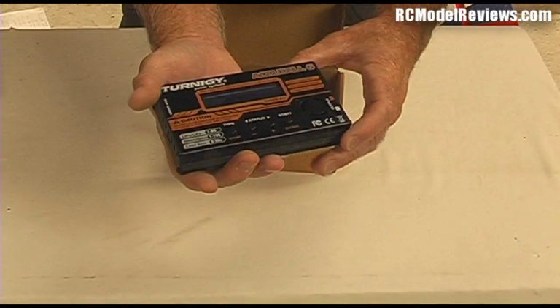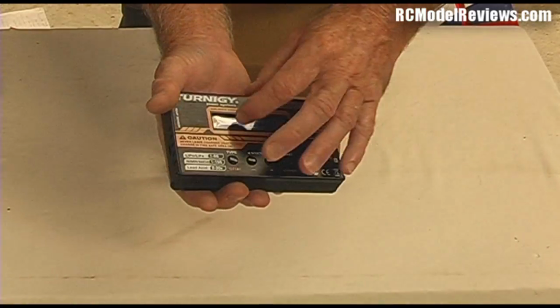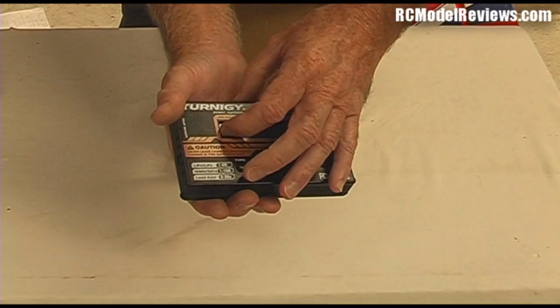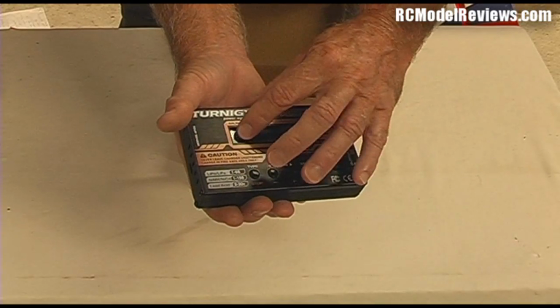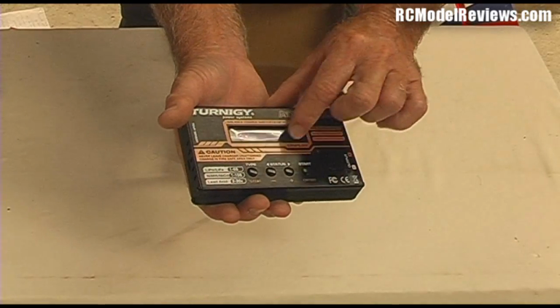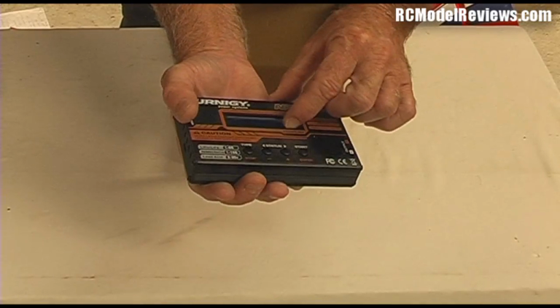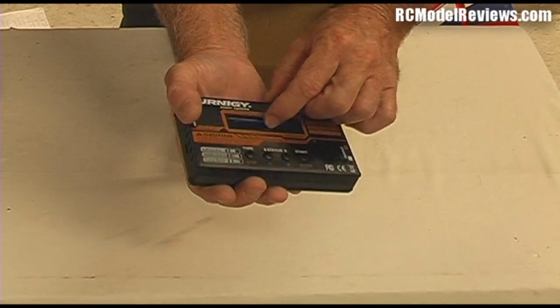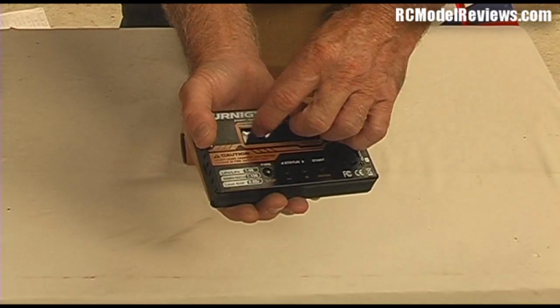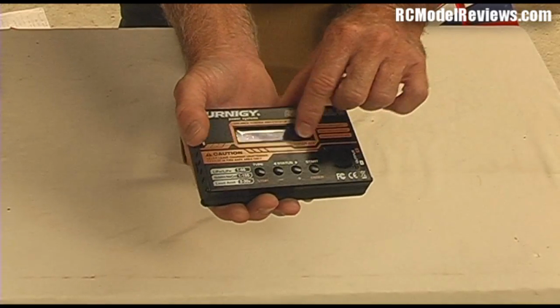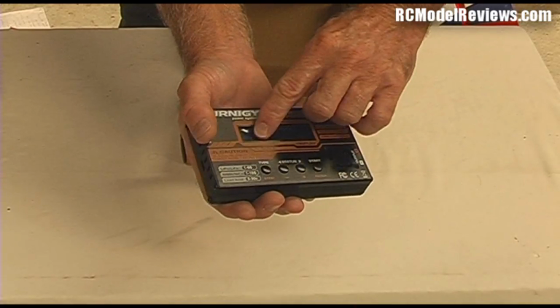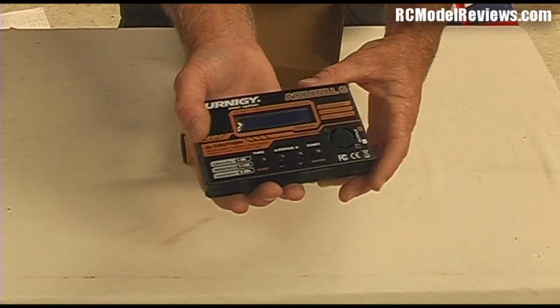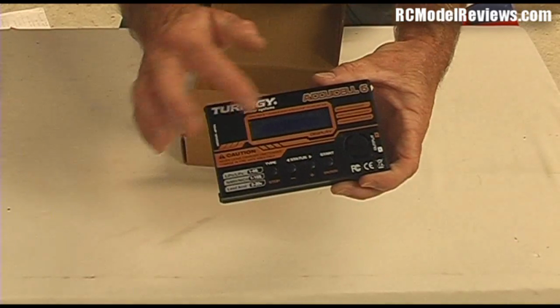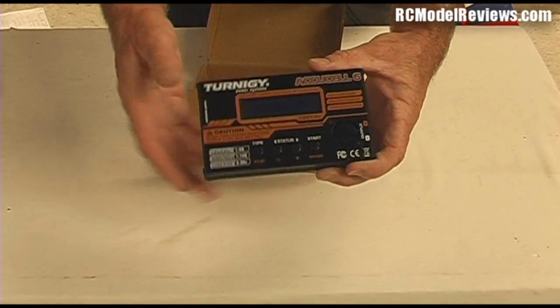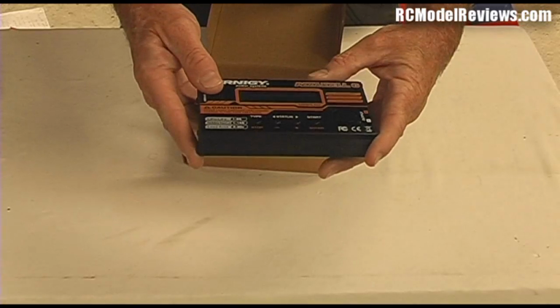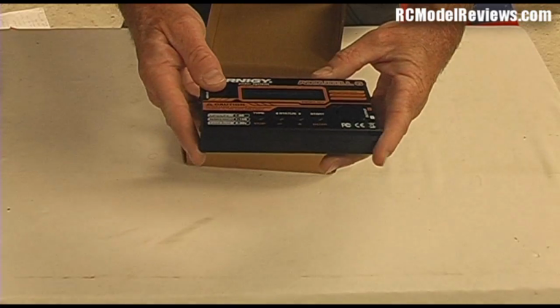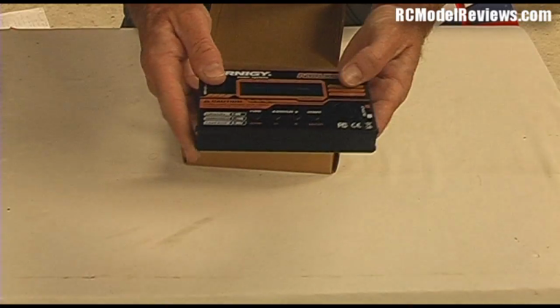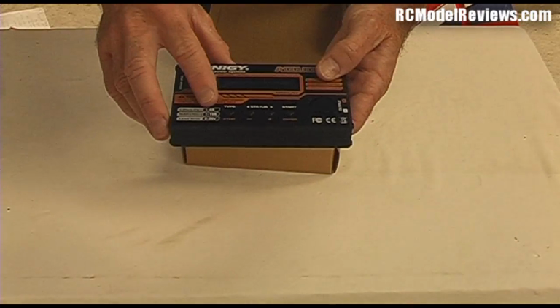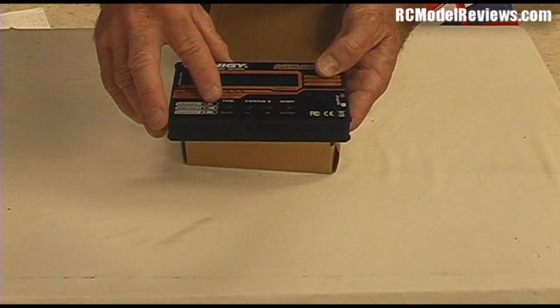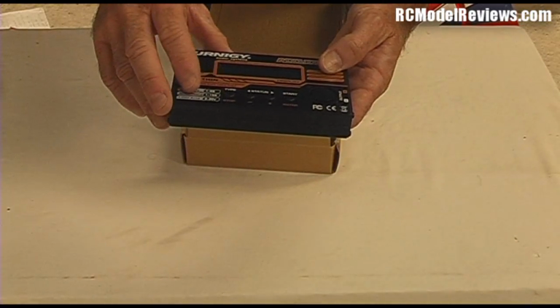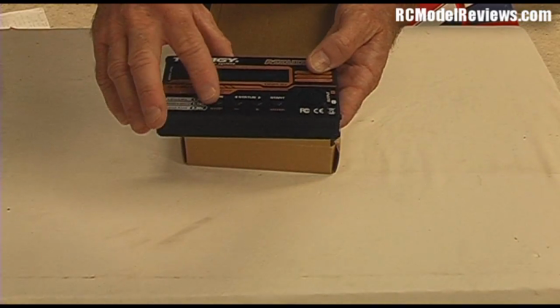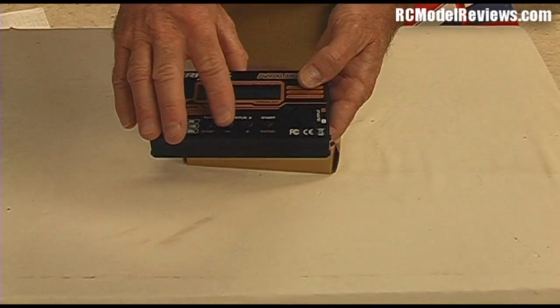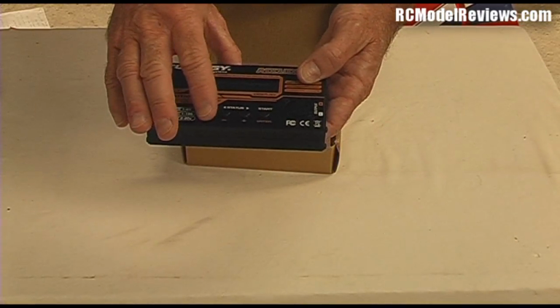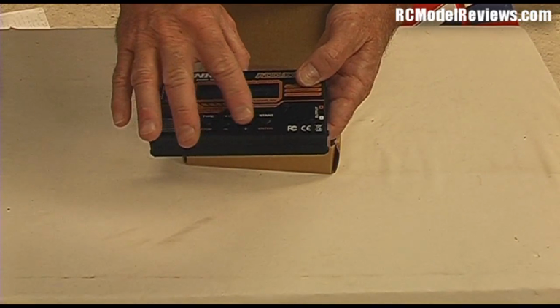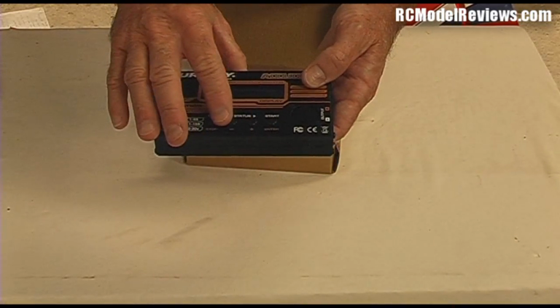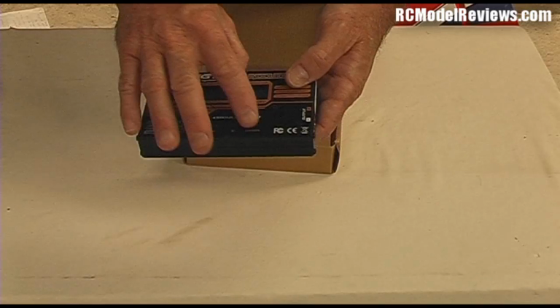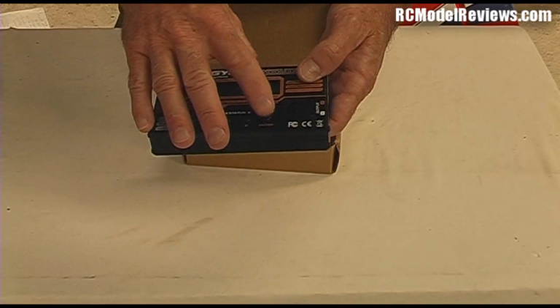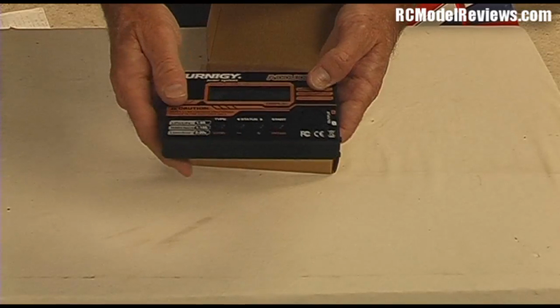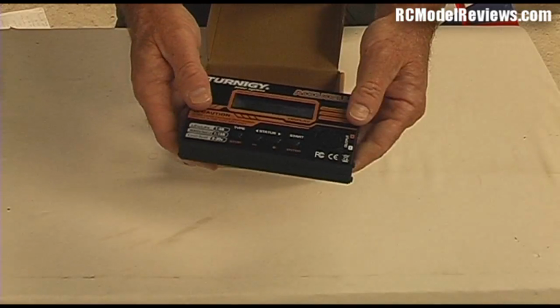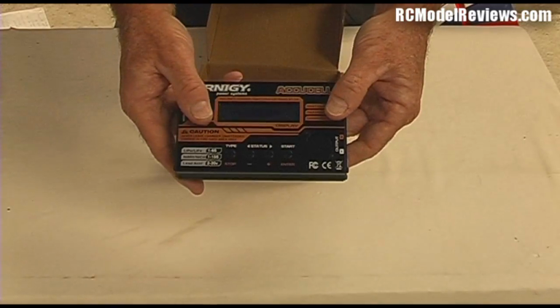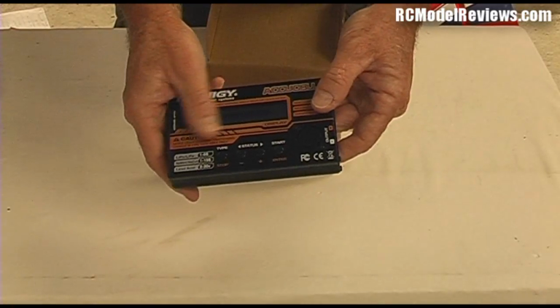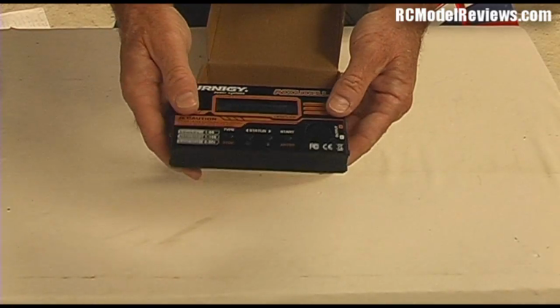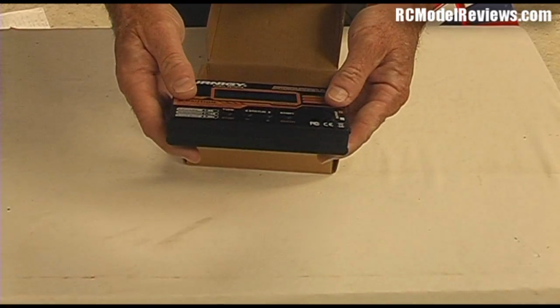It has a little protective plastic on the LCD, but it's kind of underneath, so getting it off is going to be a bit of a problem — I'll leave it on for the meantime. As you can see, it's got the normal type, increment, decrement, and start buttons — all the normal sort of buttons that you get on these things.